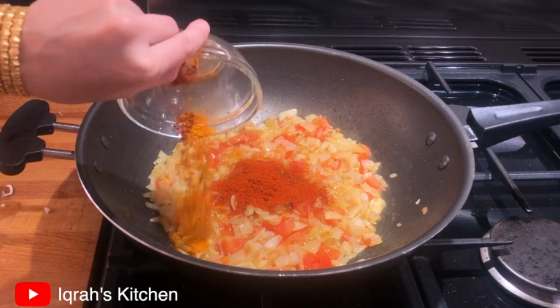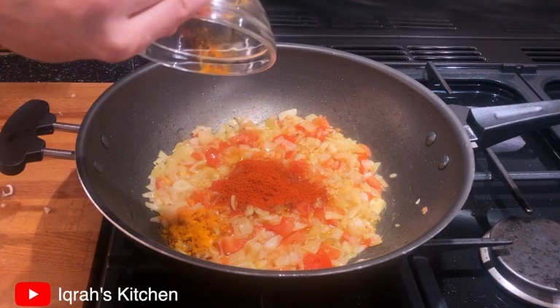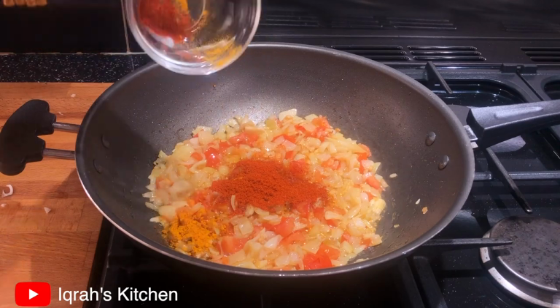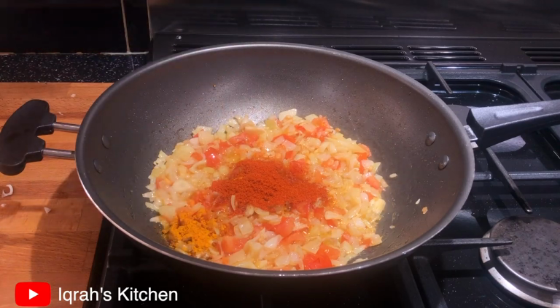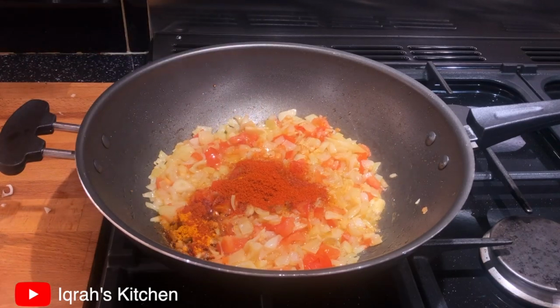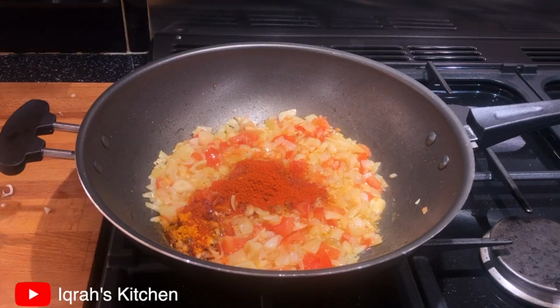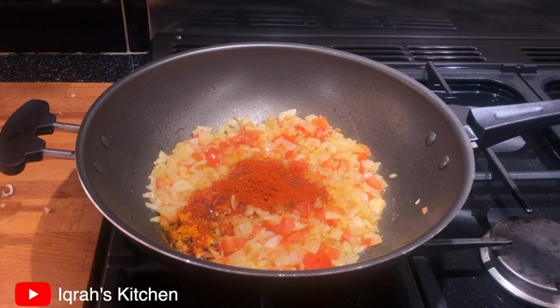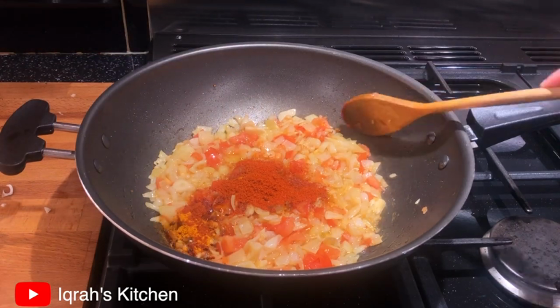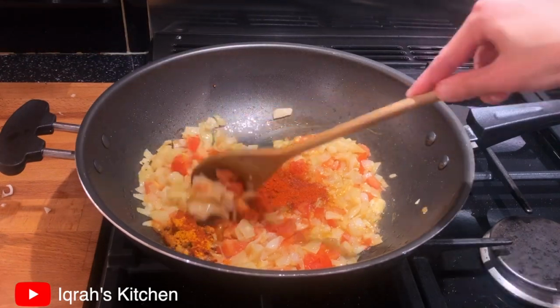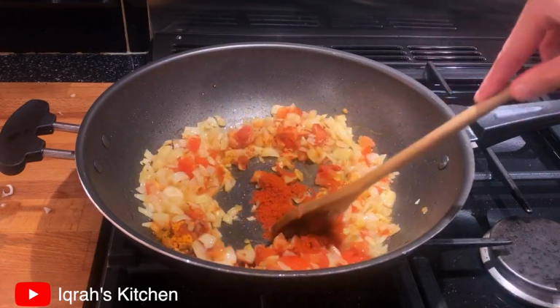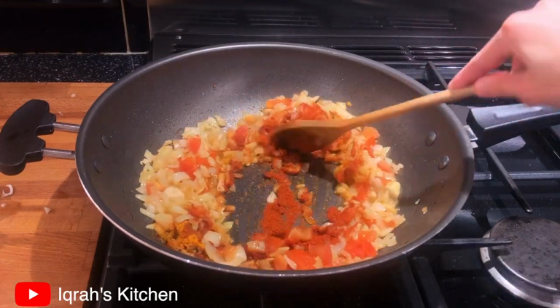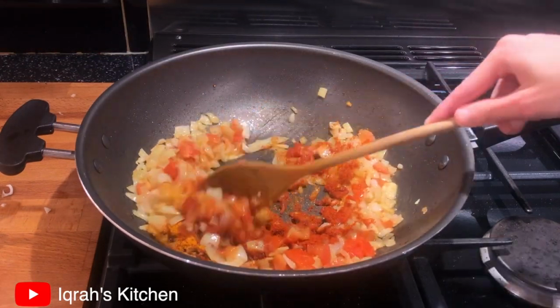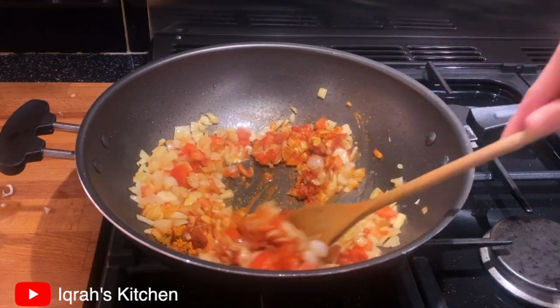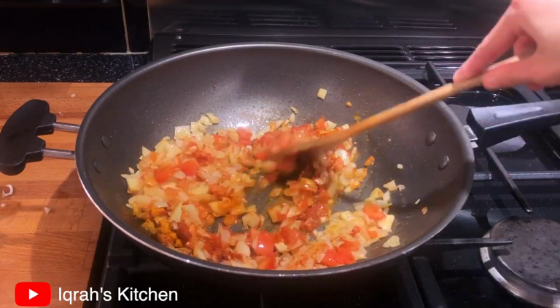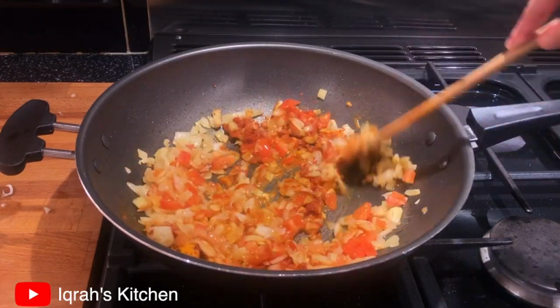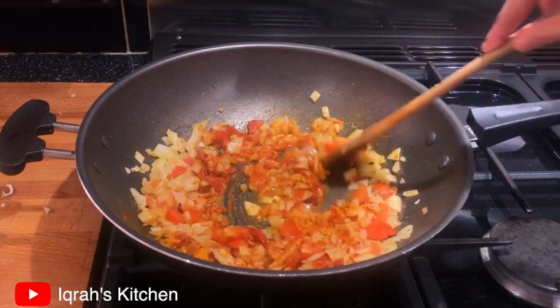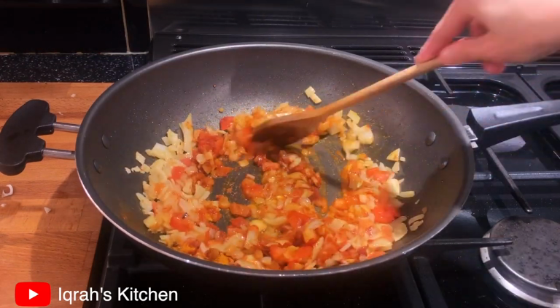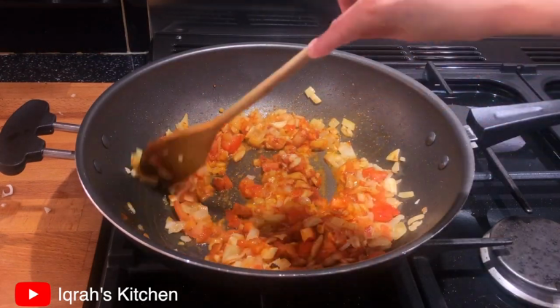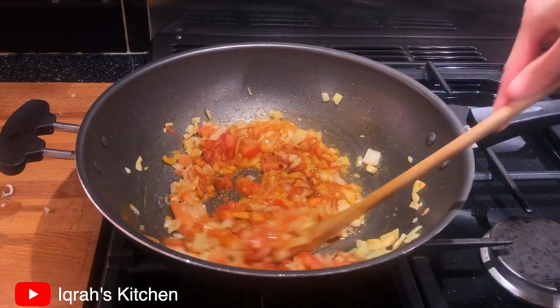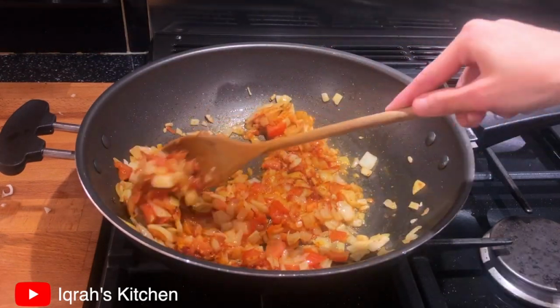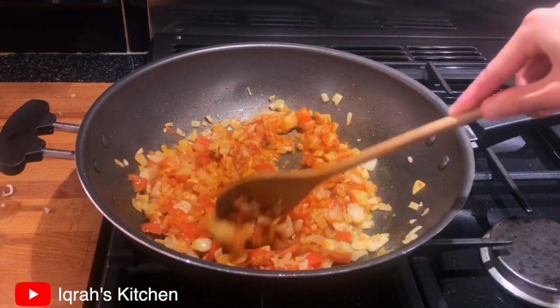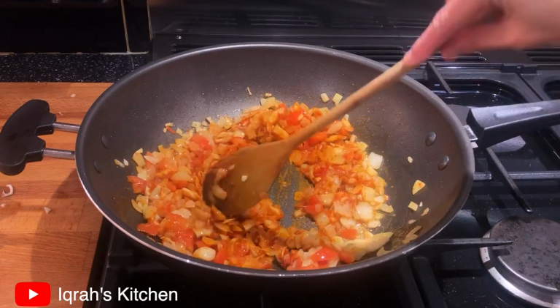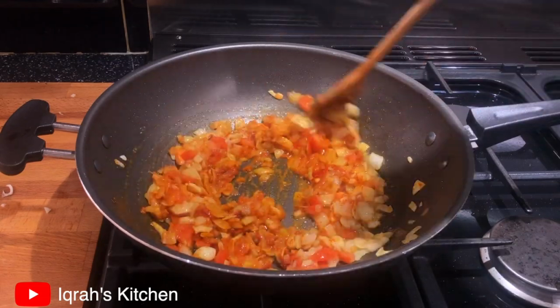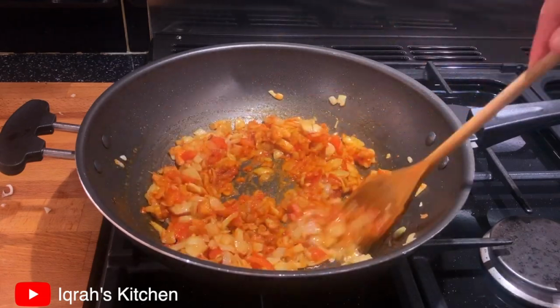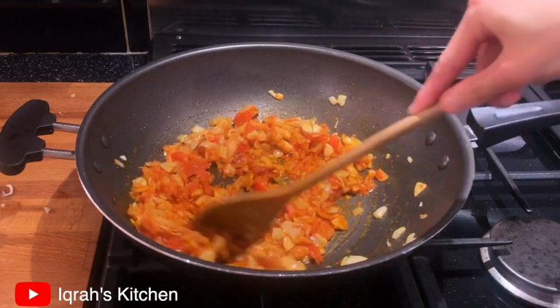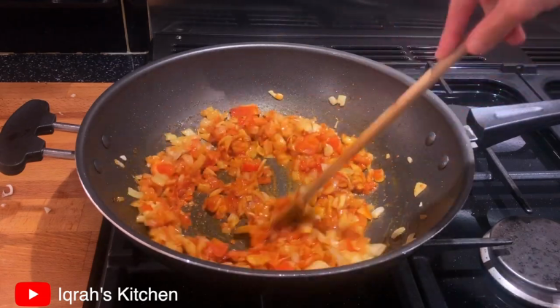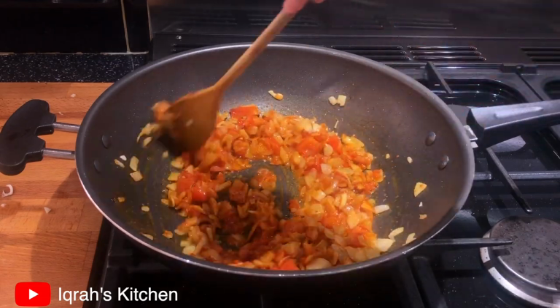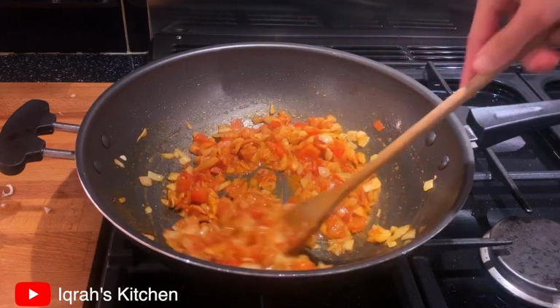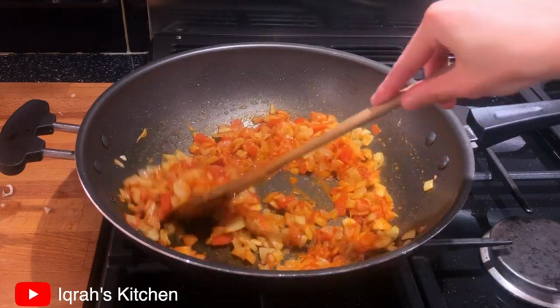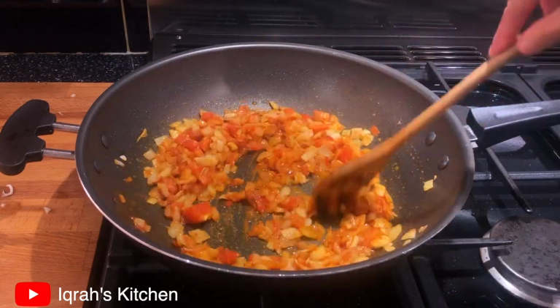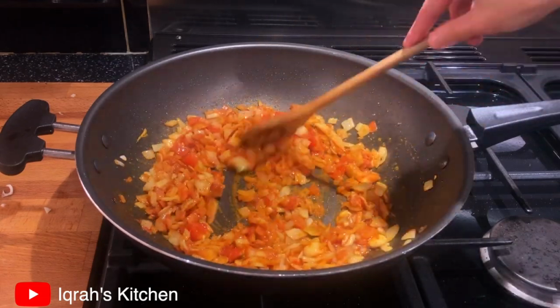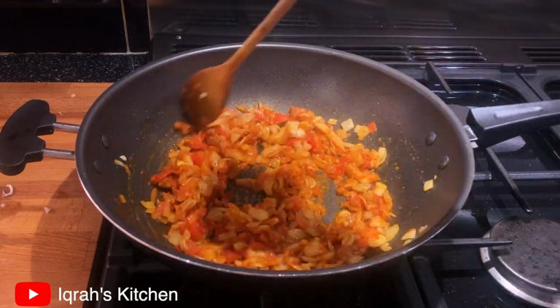Once you've added your spices, cook for three to four minutes, keep stirring, and add a dash of water every so often to prevent the spices from burning.